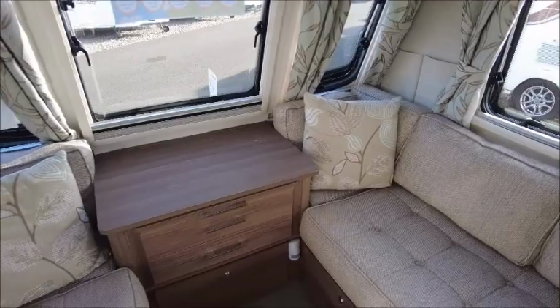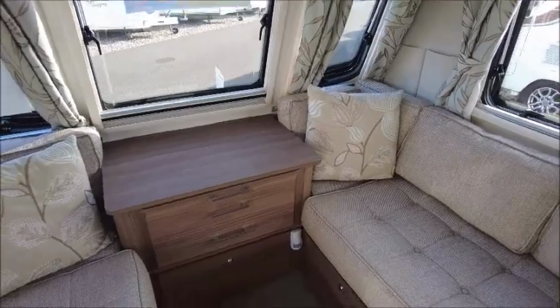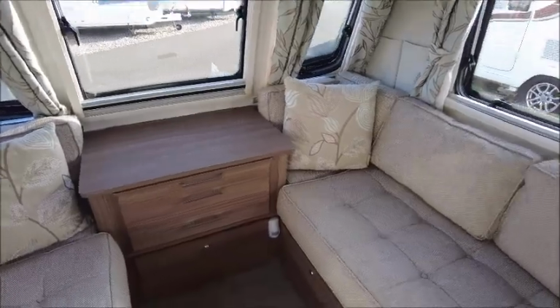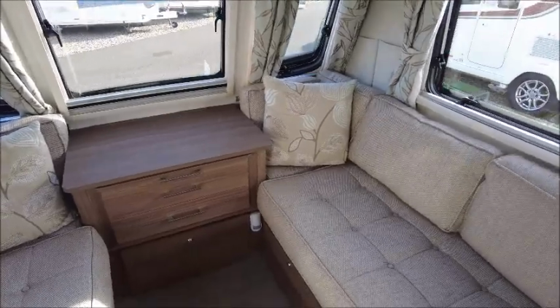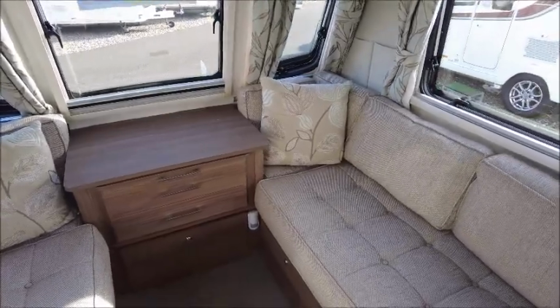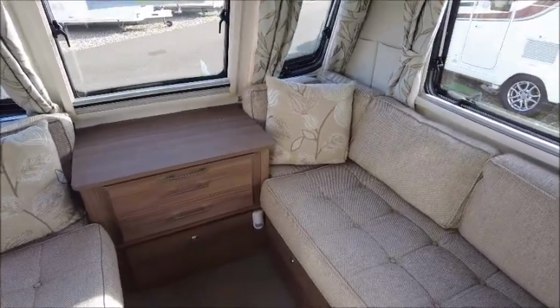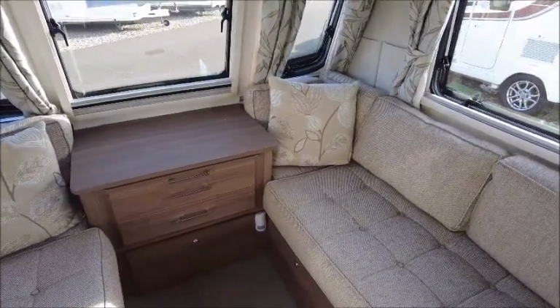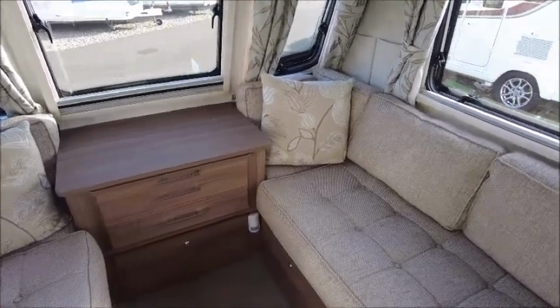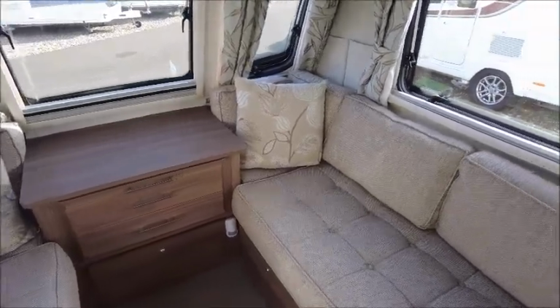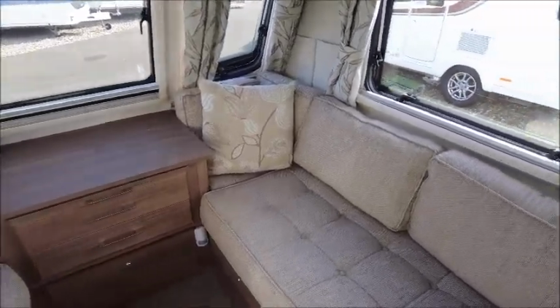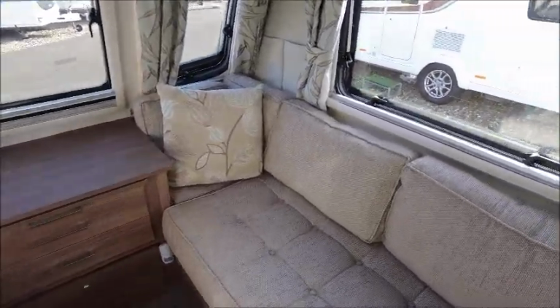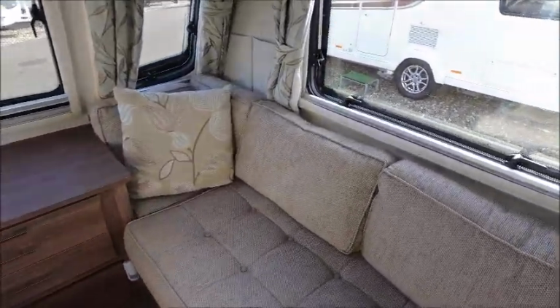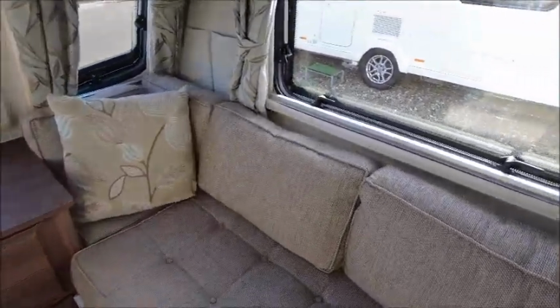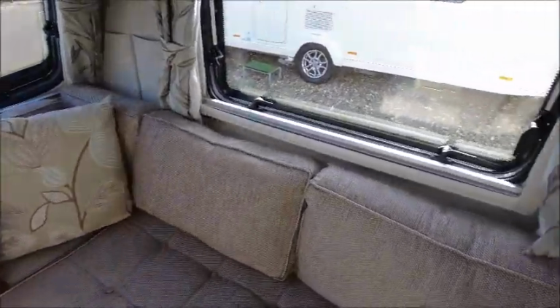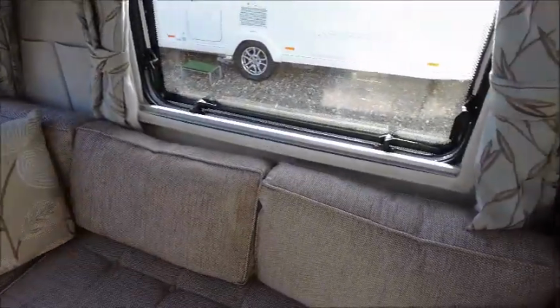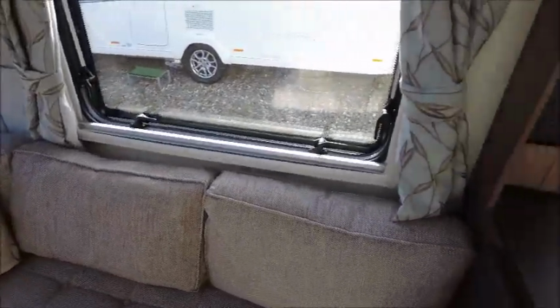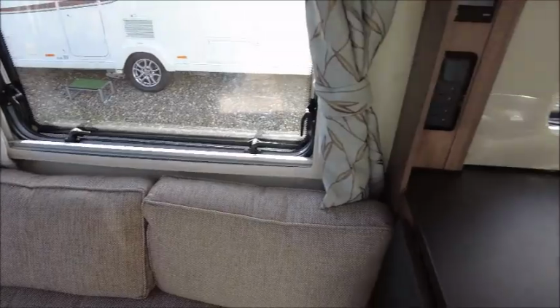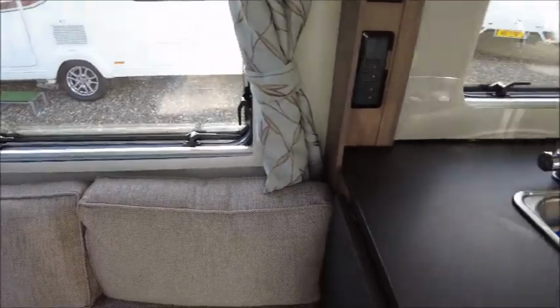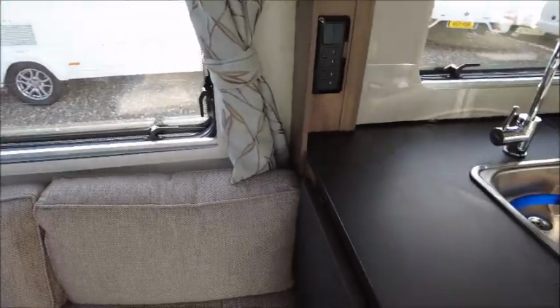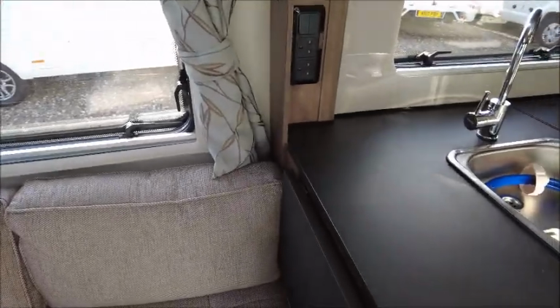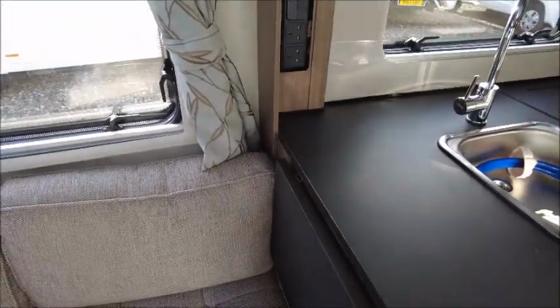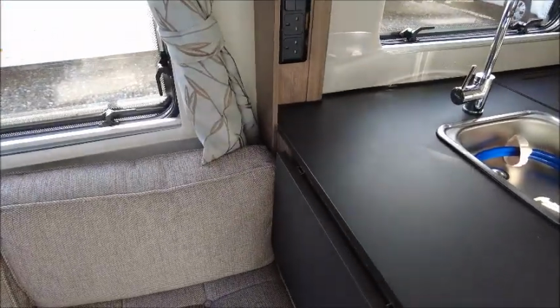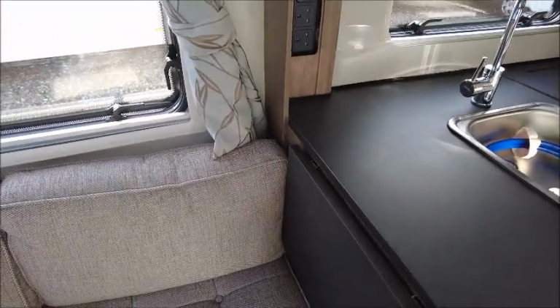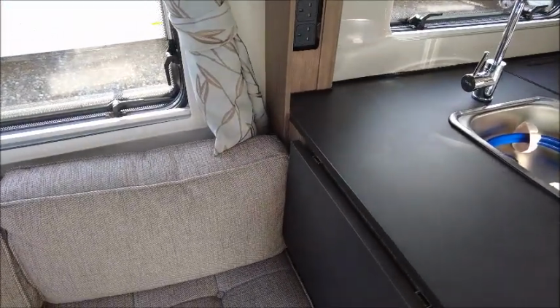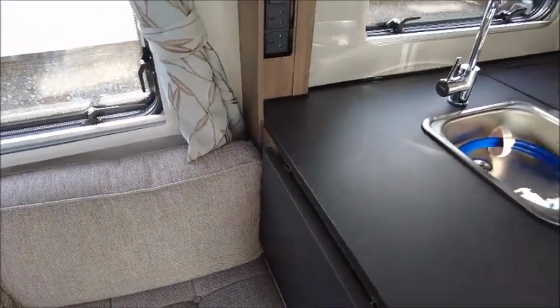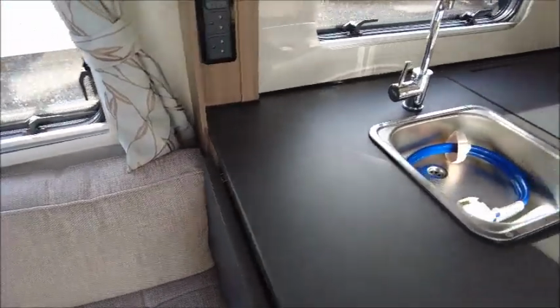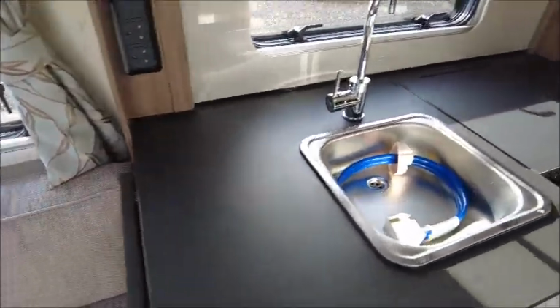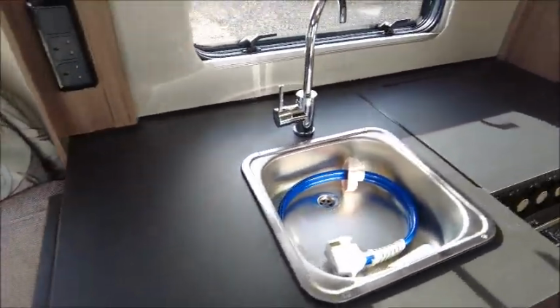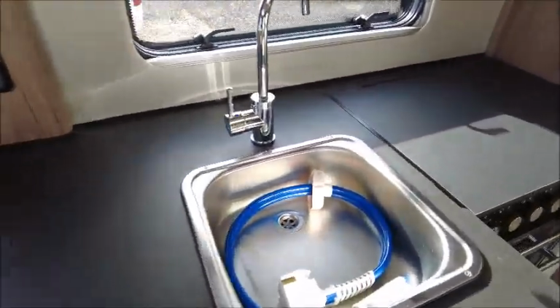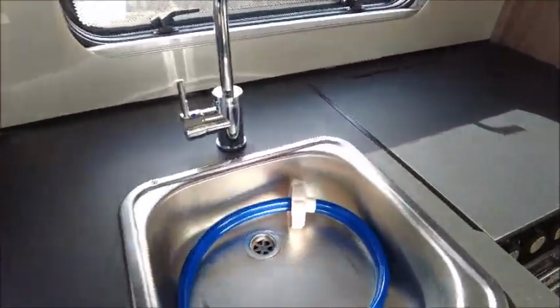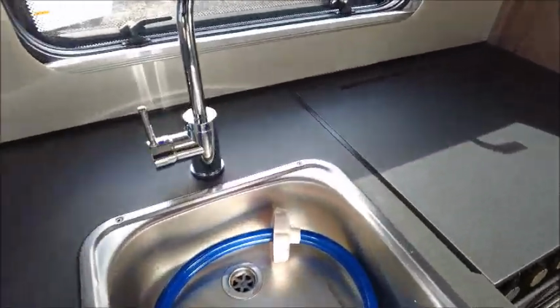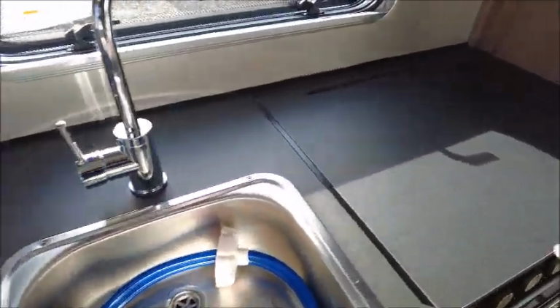Here at the front is the lounge area that makes into a double bed. The kitchen has got an extendable worktop and sink.